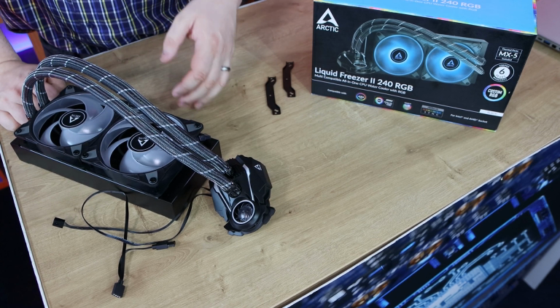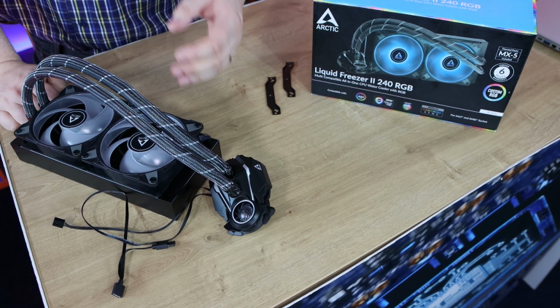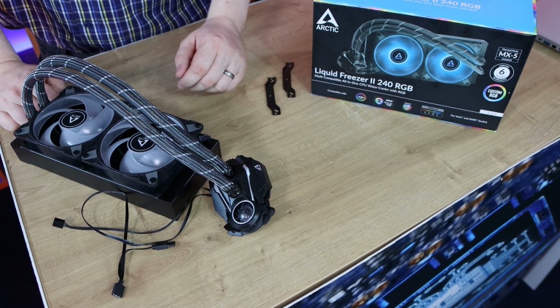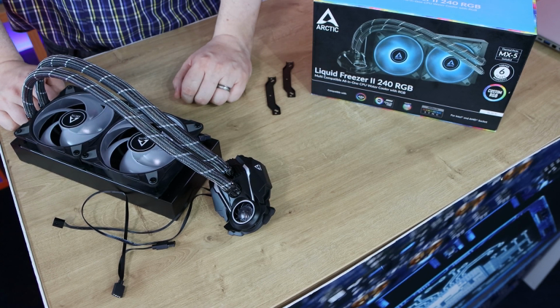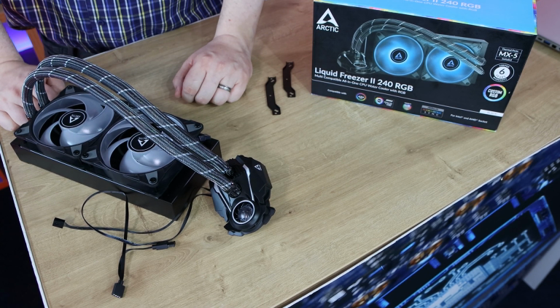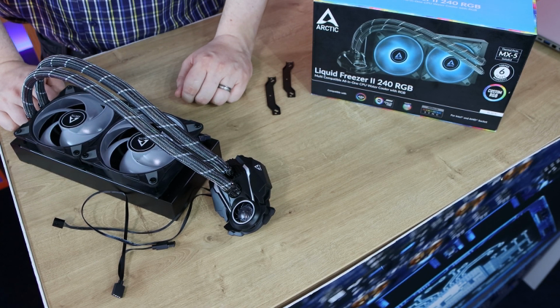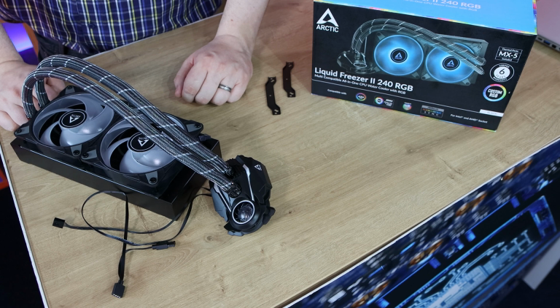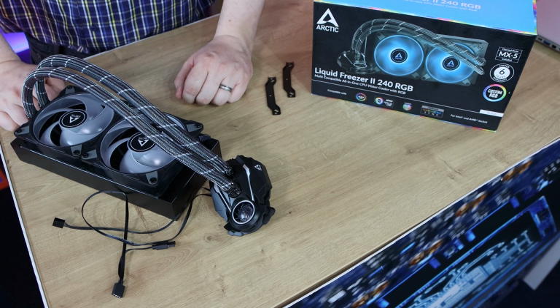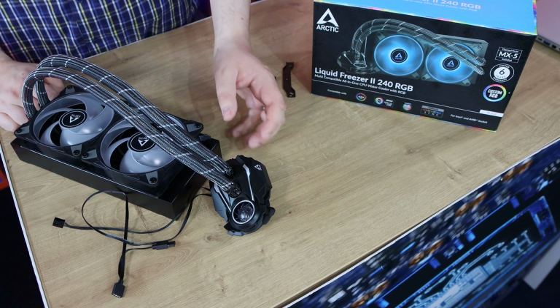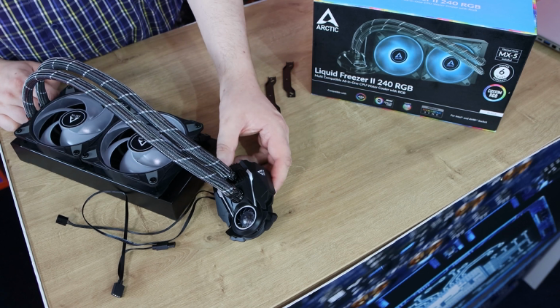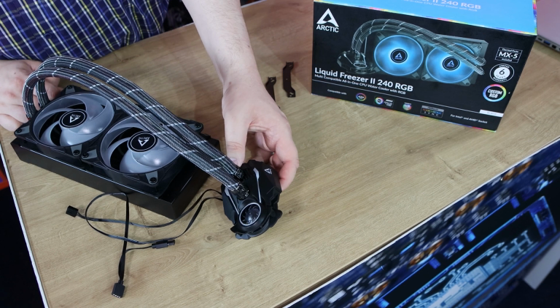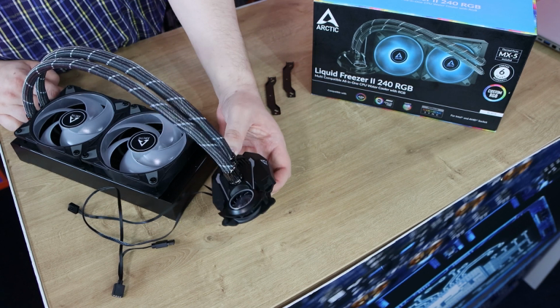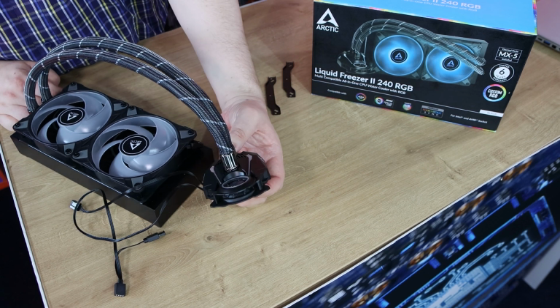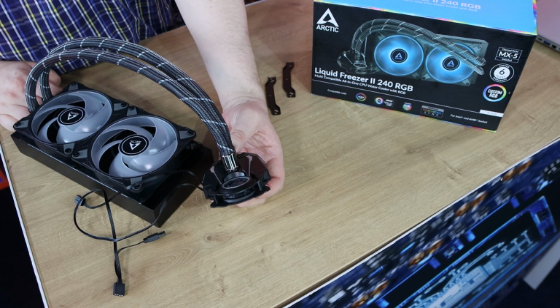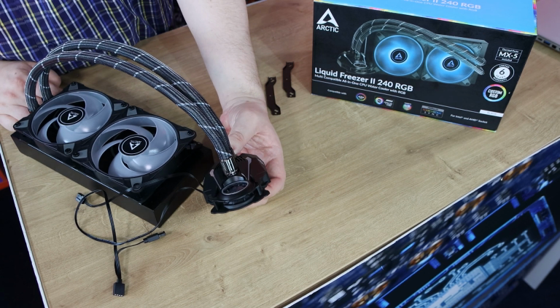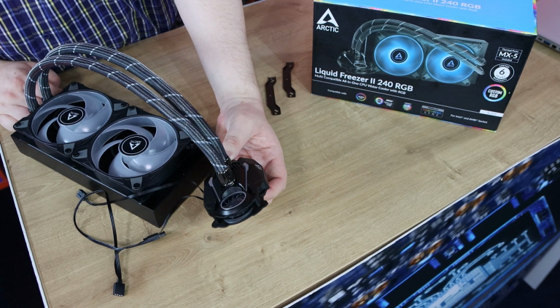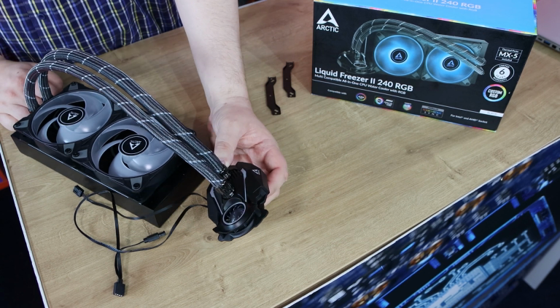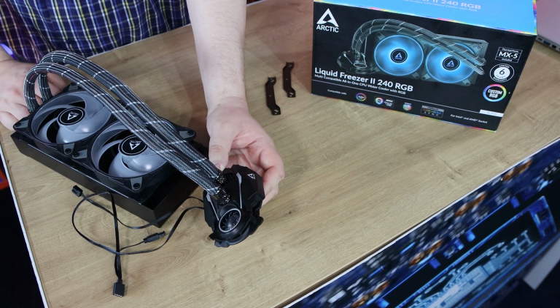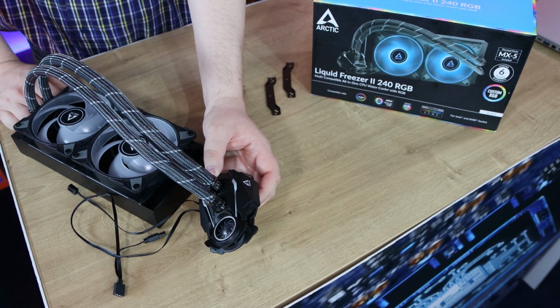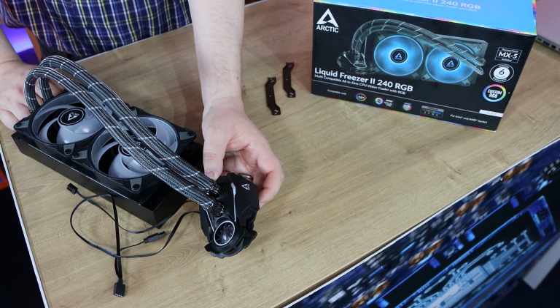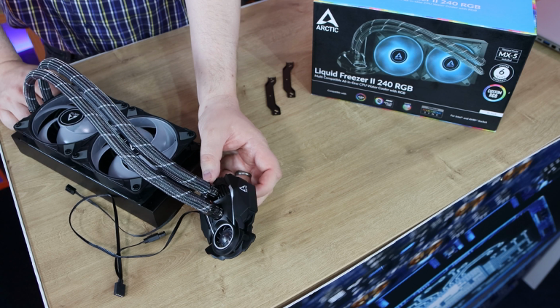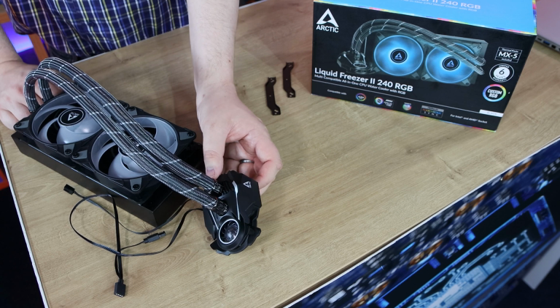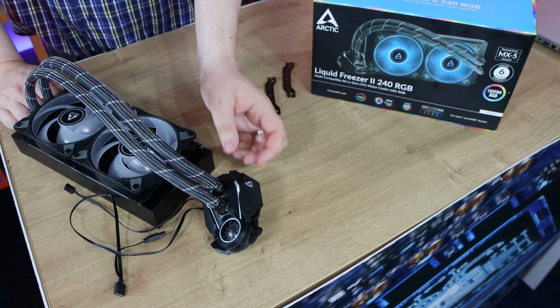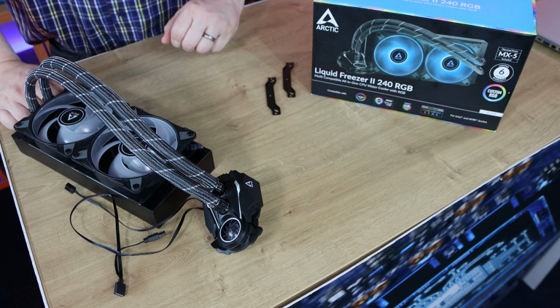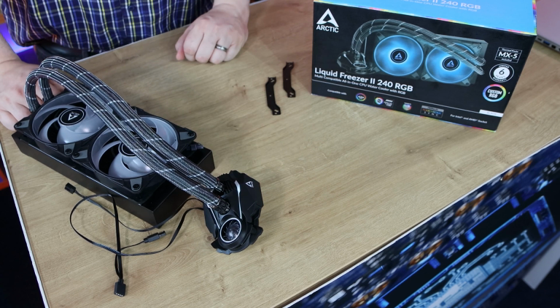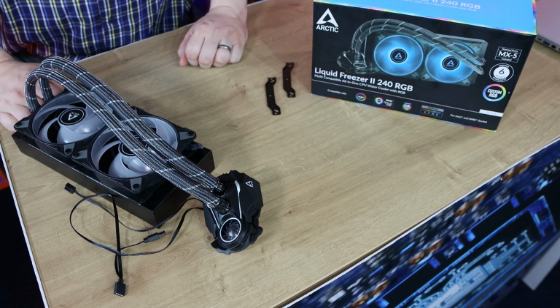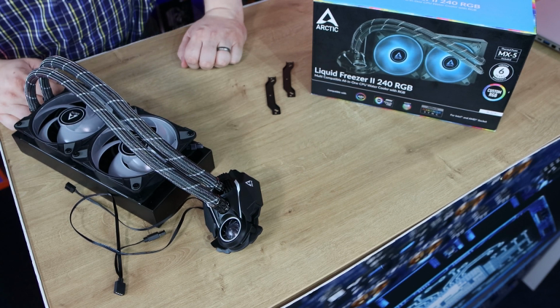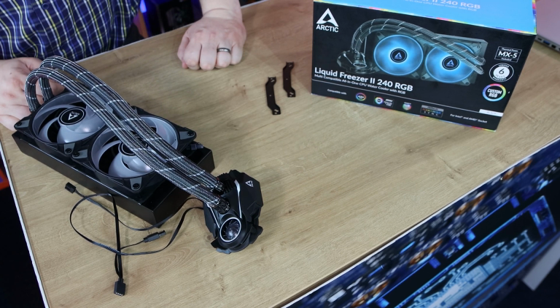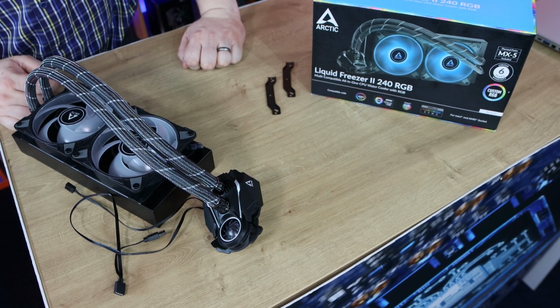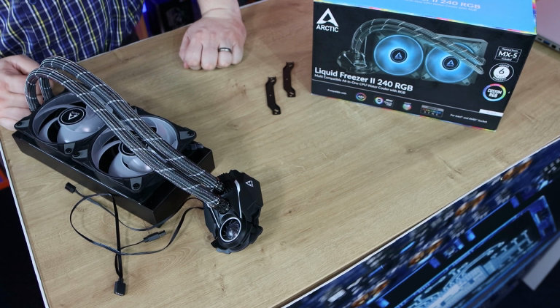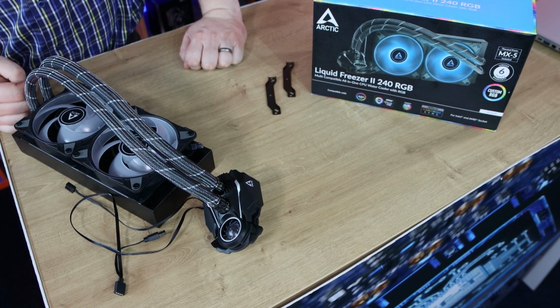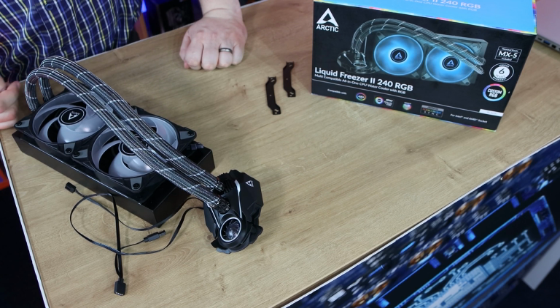Comparing this to the traditional Liquid Freezer 2, the only visible difference is actually the fans themselves — they've got clear blades, and there's going to be RGB lighting in there. Otherwise it looks identical. All the cabling for the fans runs through the braiding on the water pipes and goes into the water block where you control it all from there. You also have that nice little fan for the VRM, which keeps it cool on your motherboard — an extra bonus most water coolers don't have.